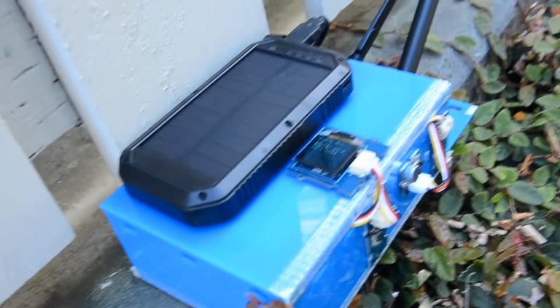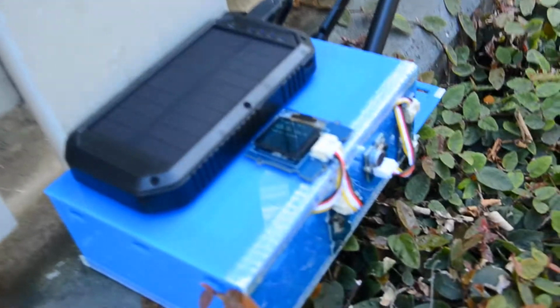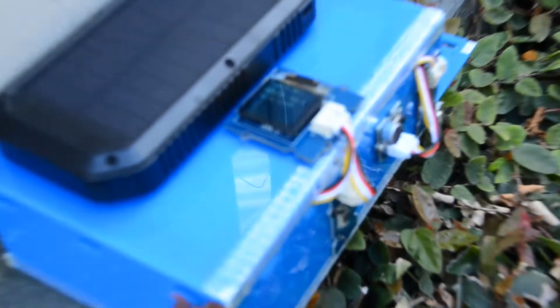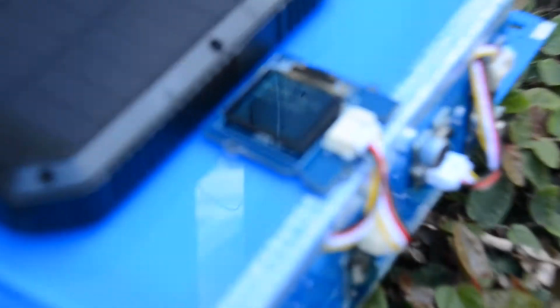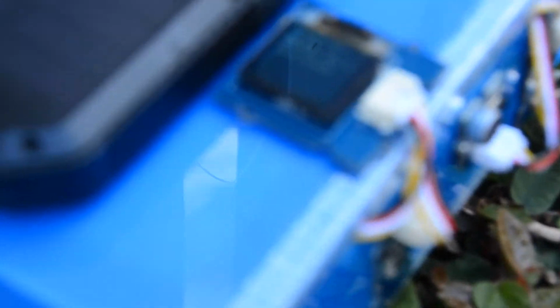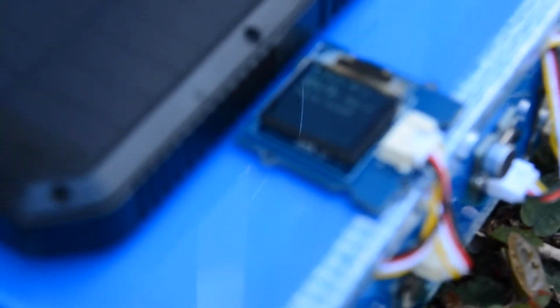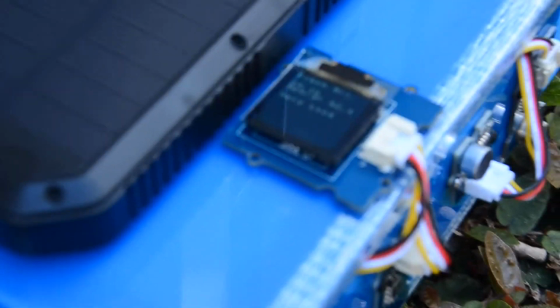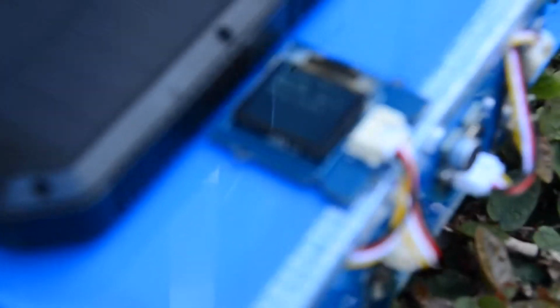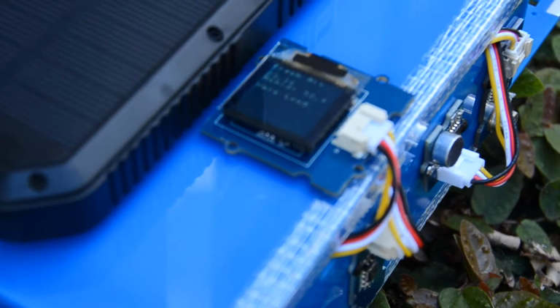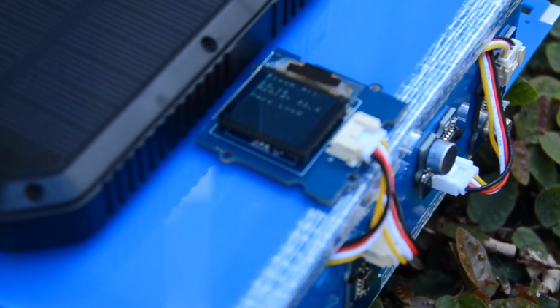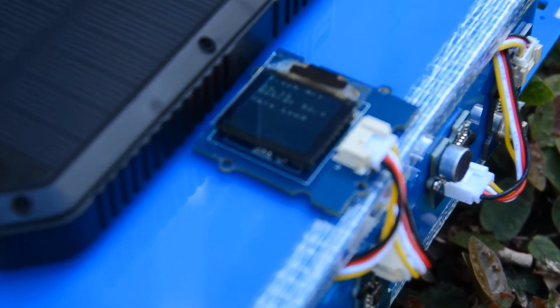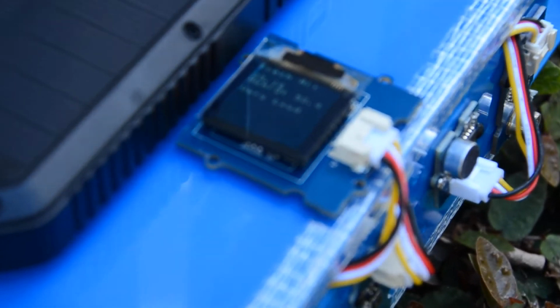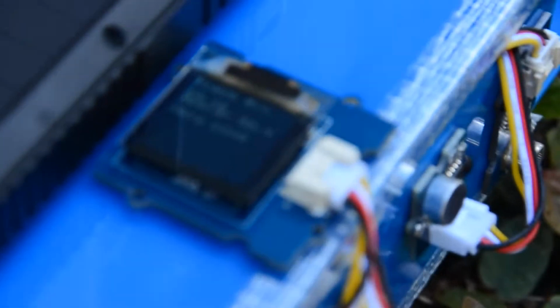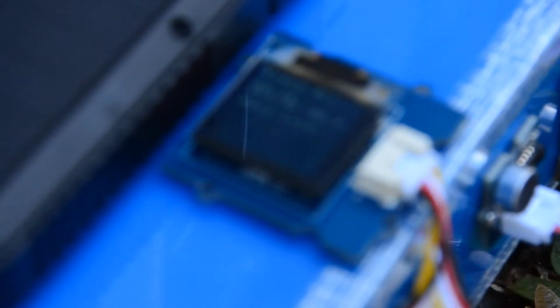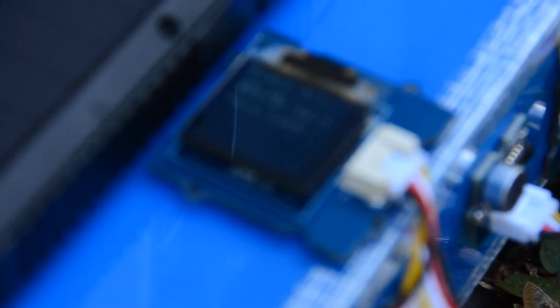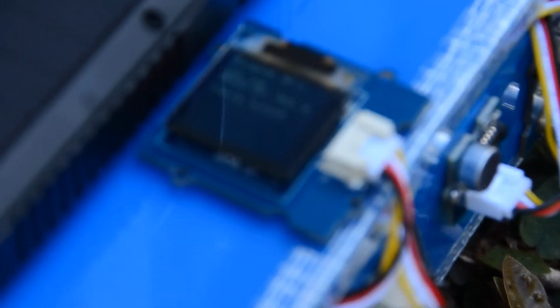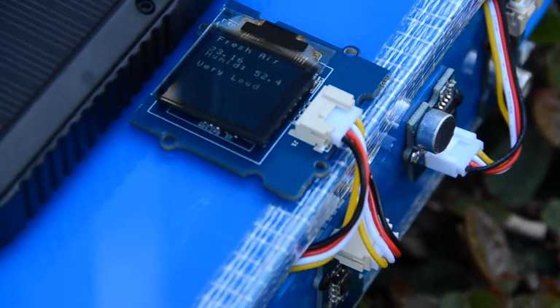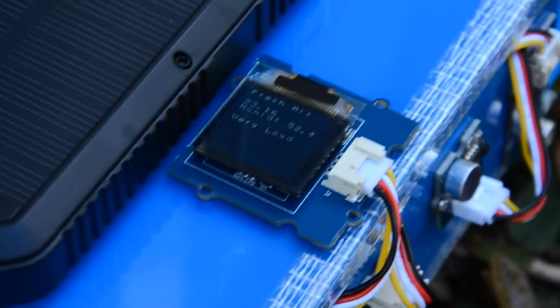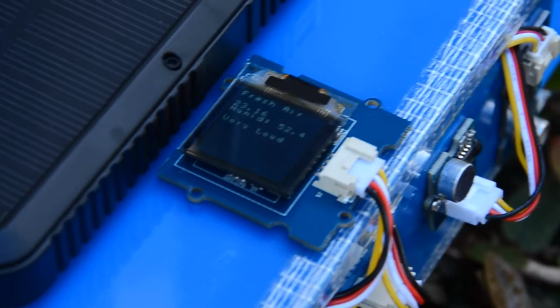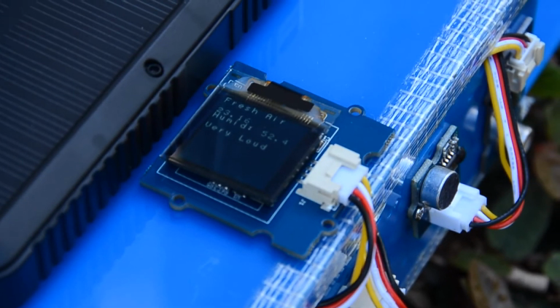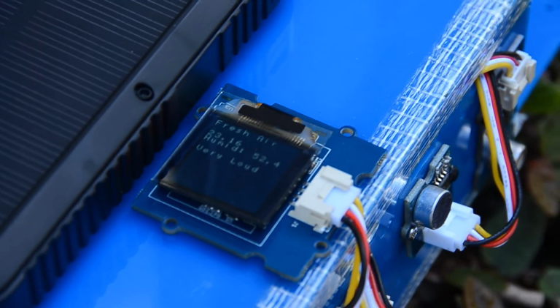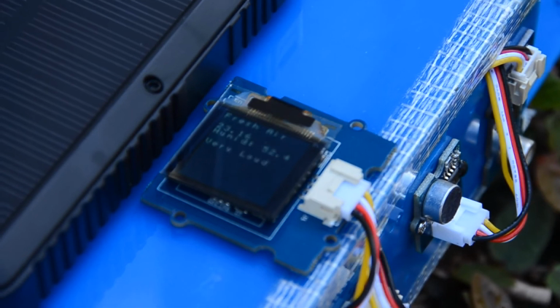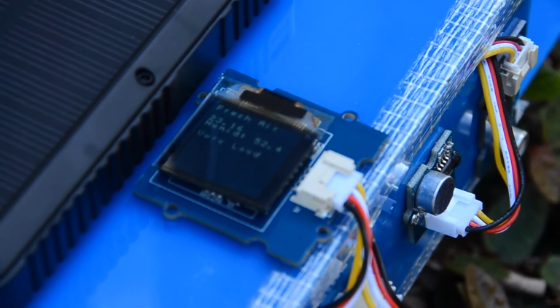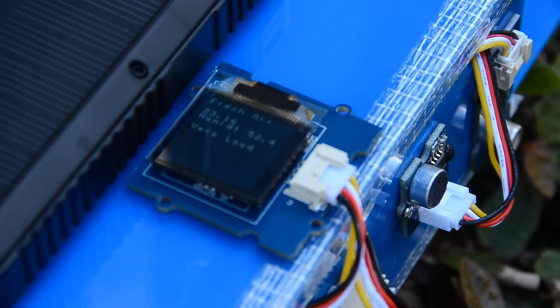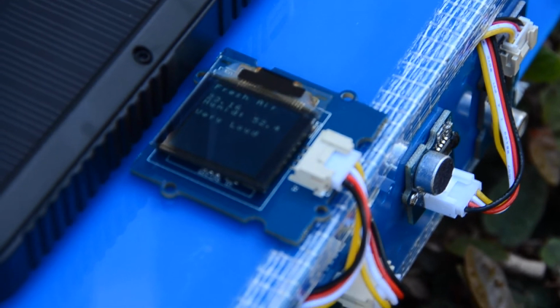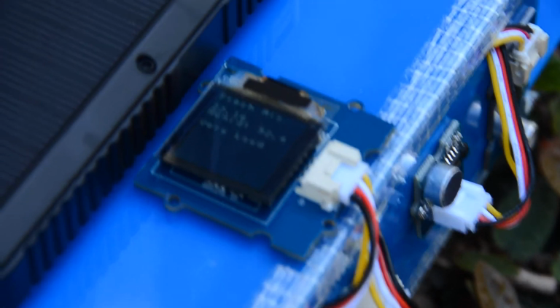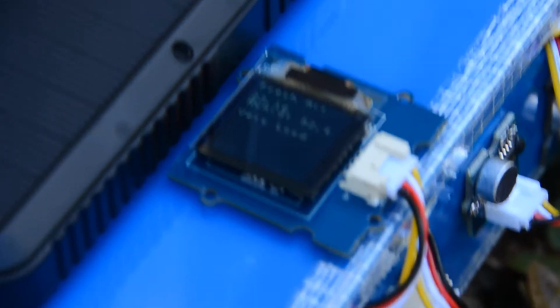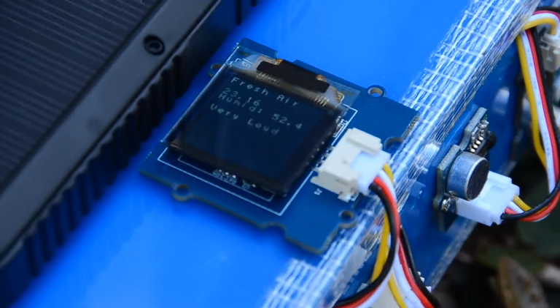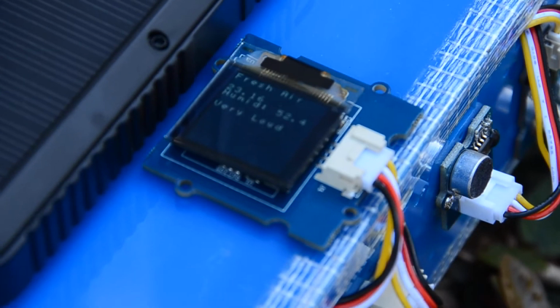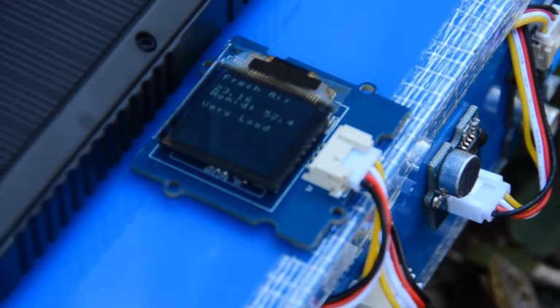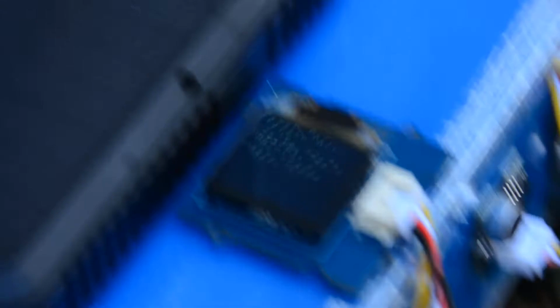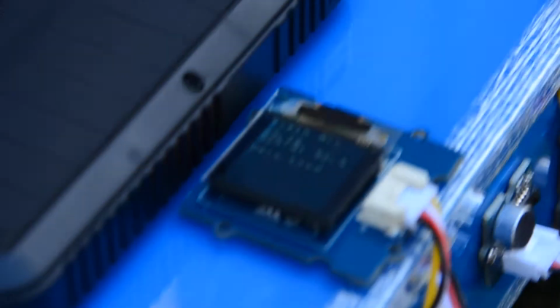You can place this on the balcony, and on top you will see the little OLED screen that basically gives you information every couple of seconds. As you can see, although we have fresh air, there is a lot of noise pollution.